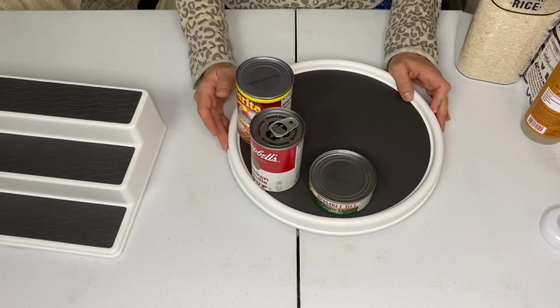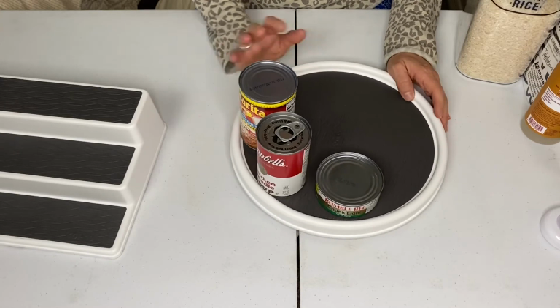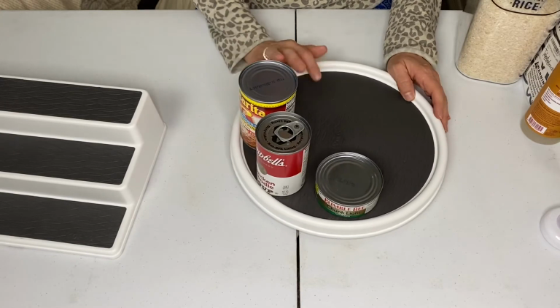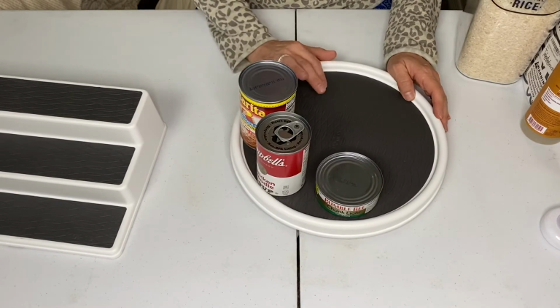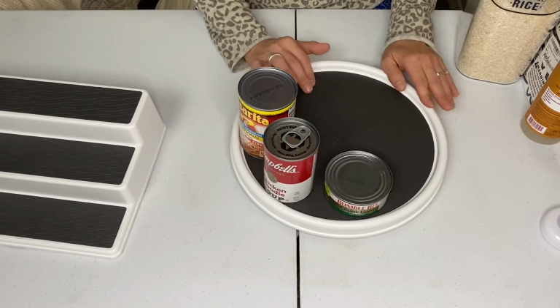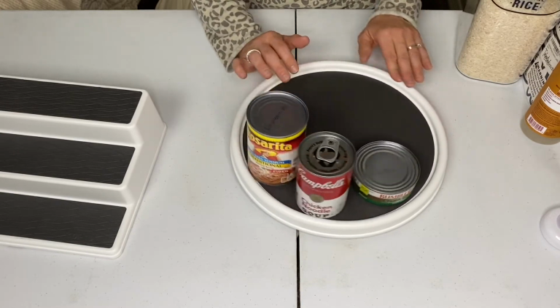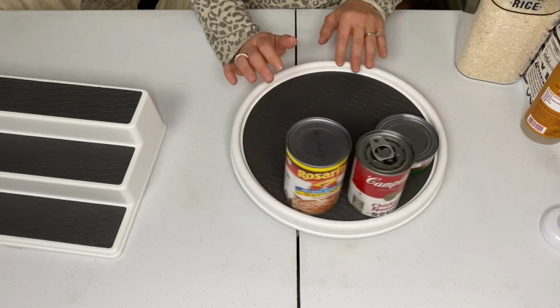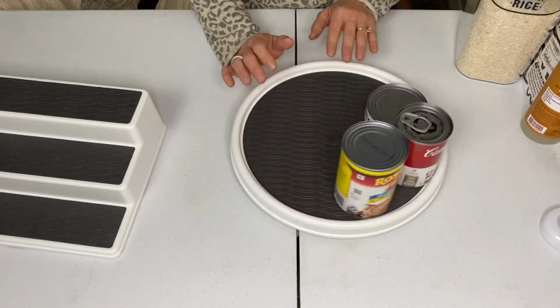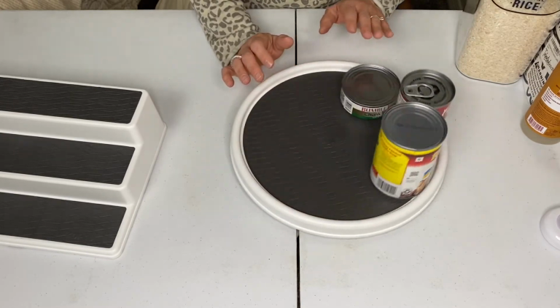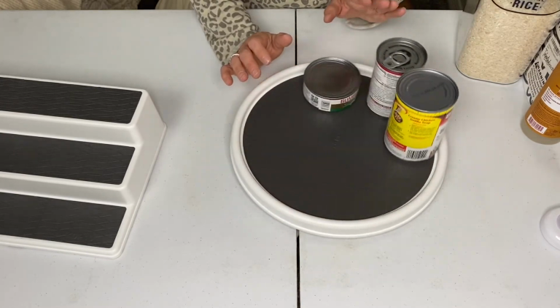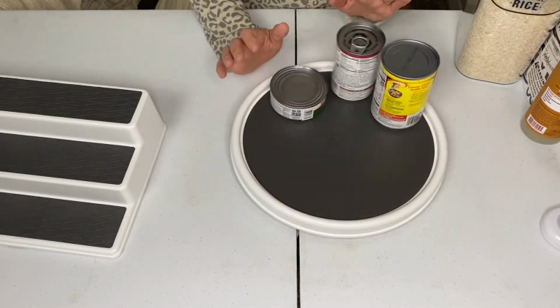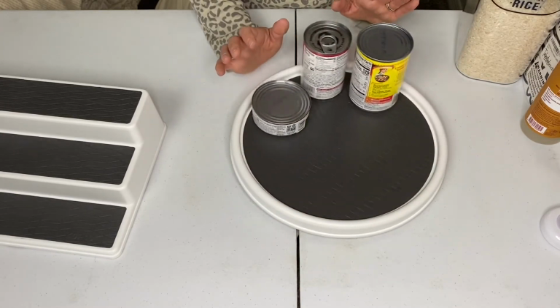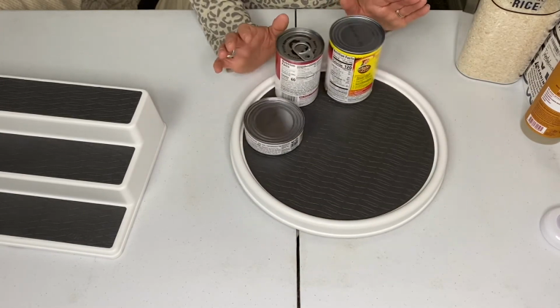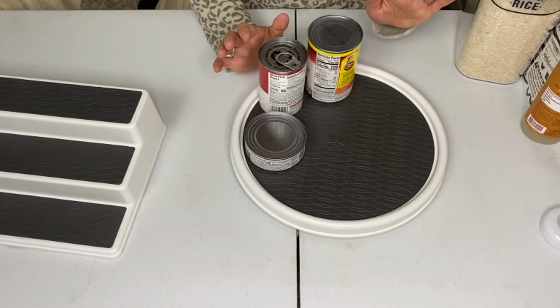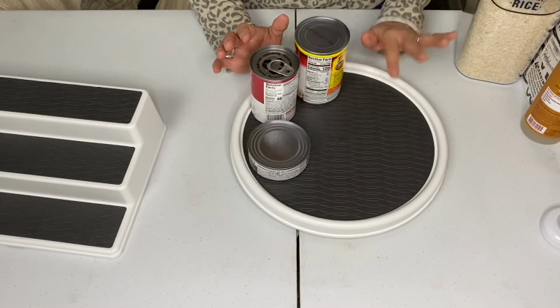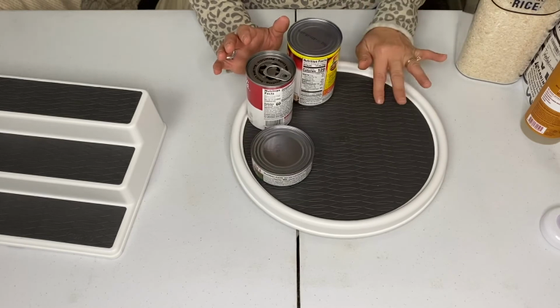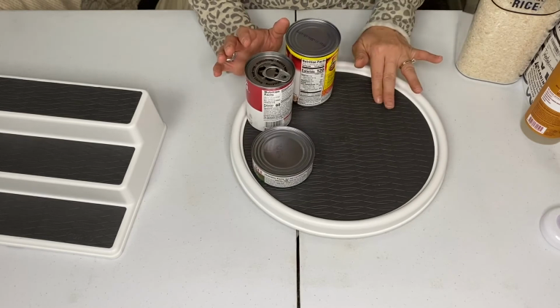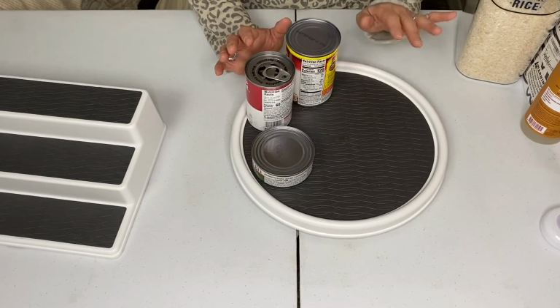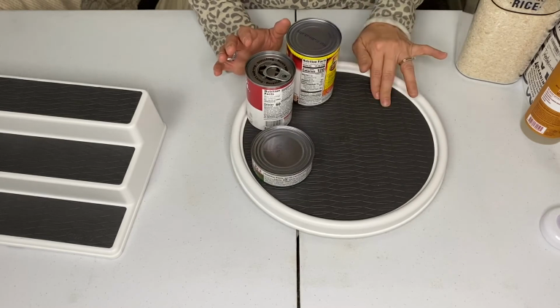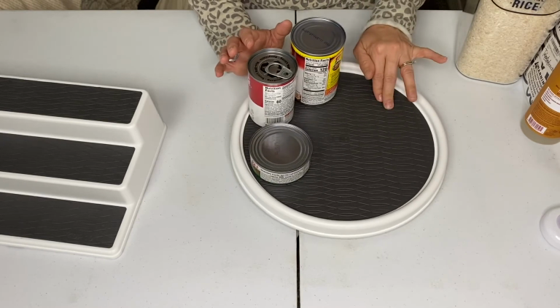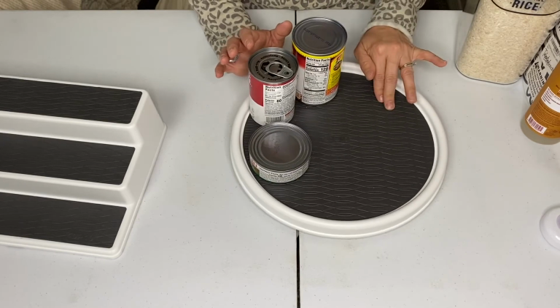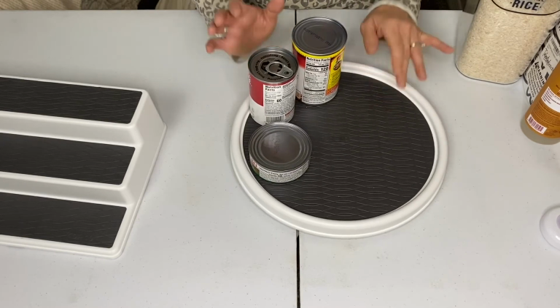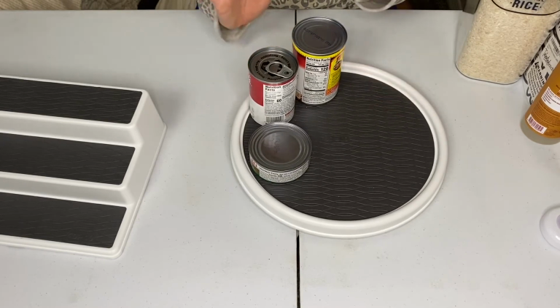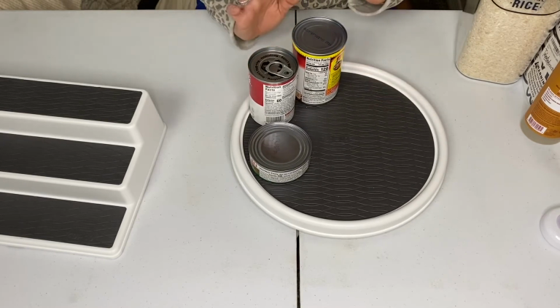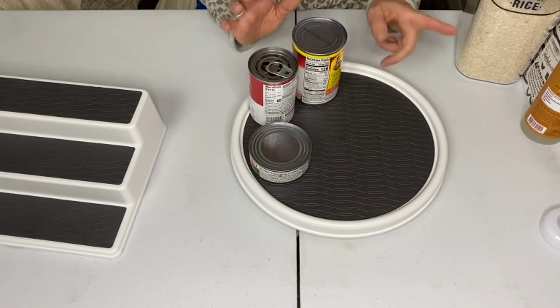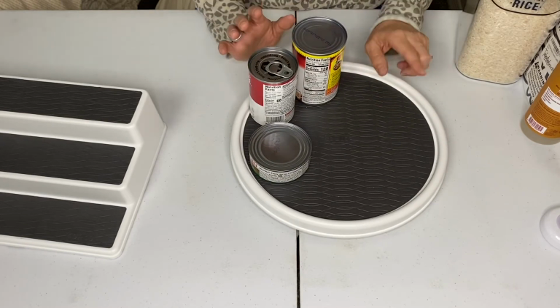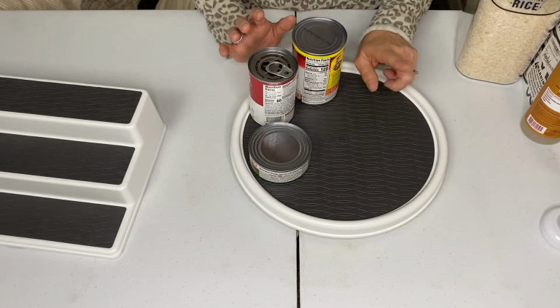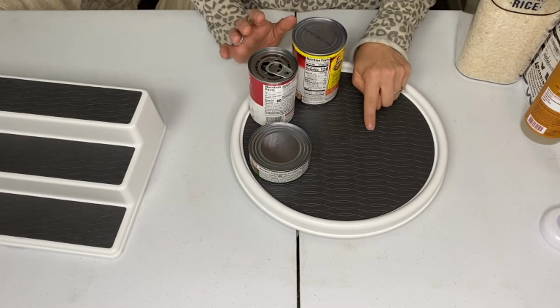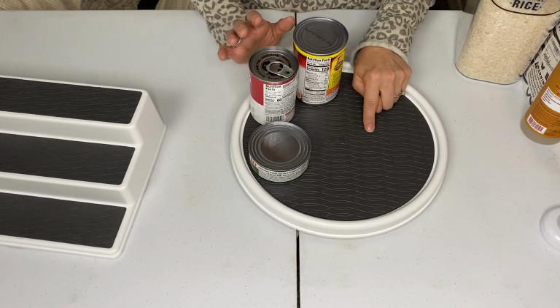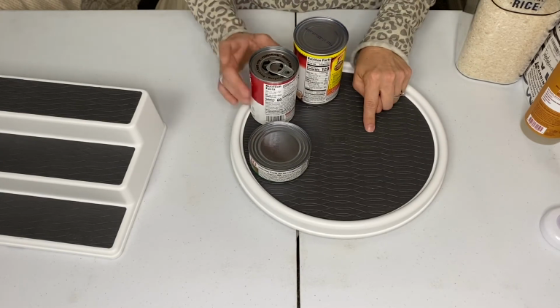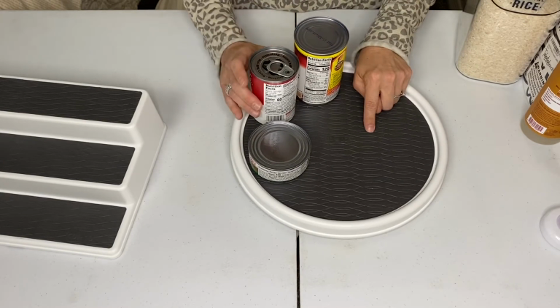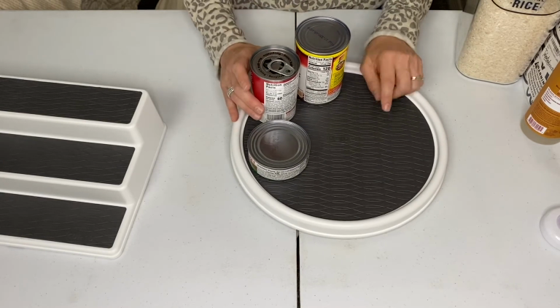This is why I really enjoy having this. And like I said, this is only $8.99.